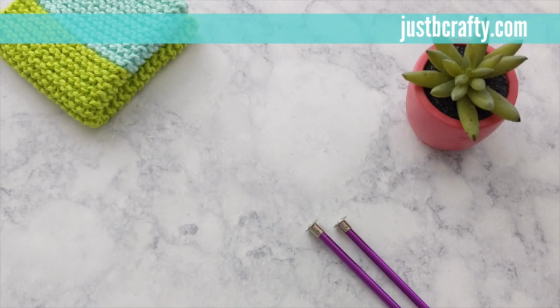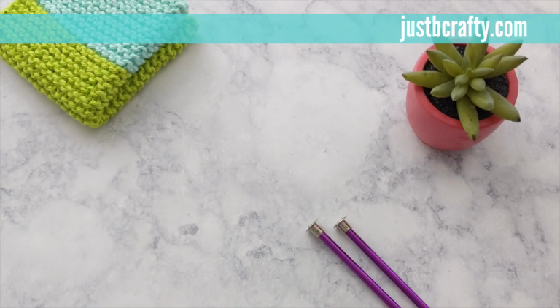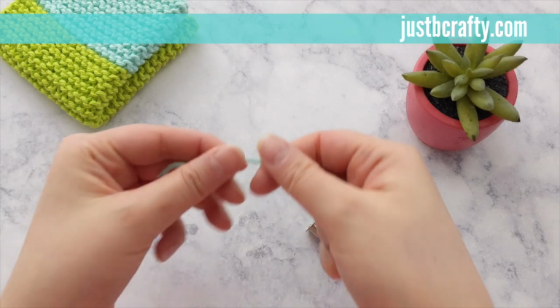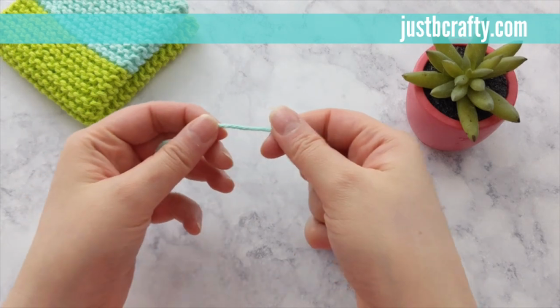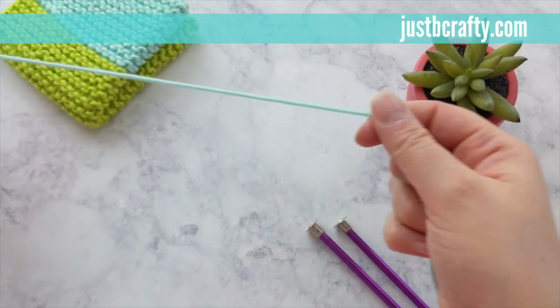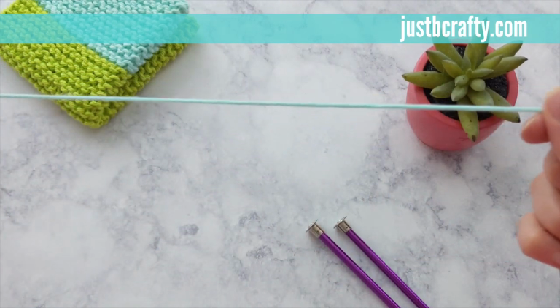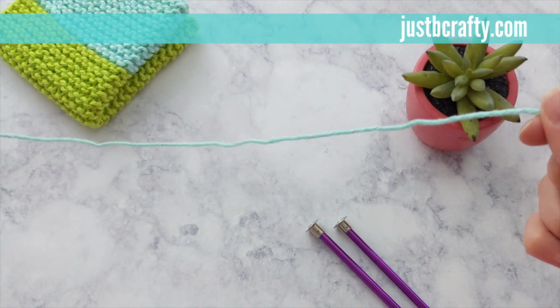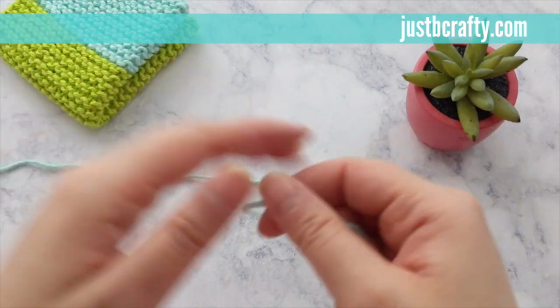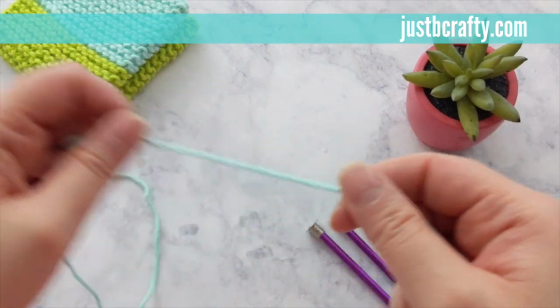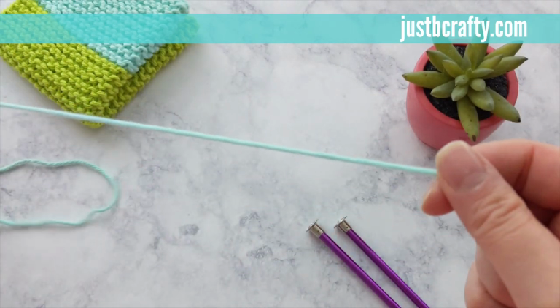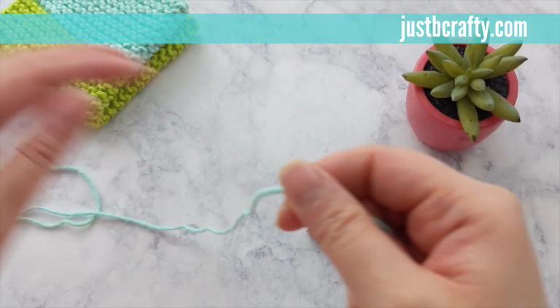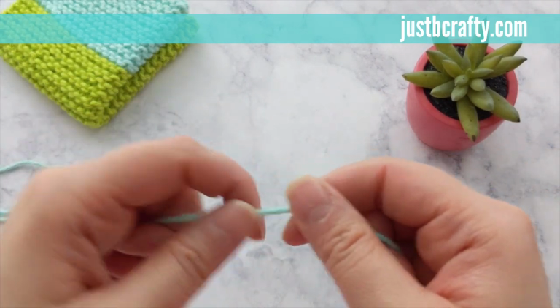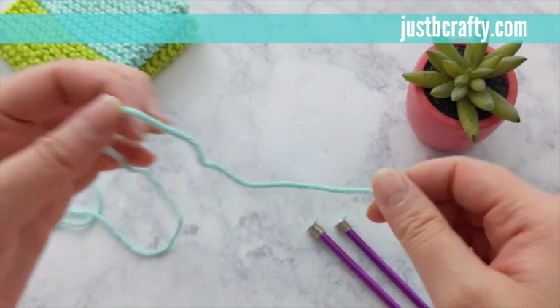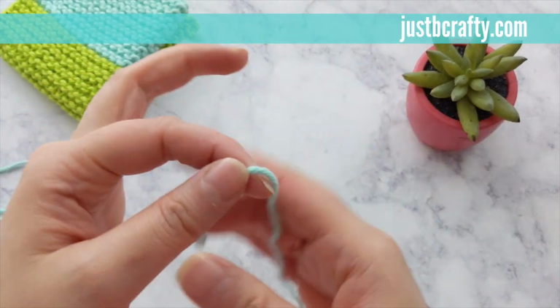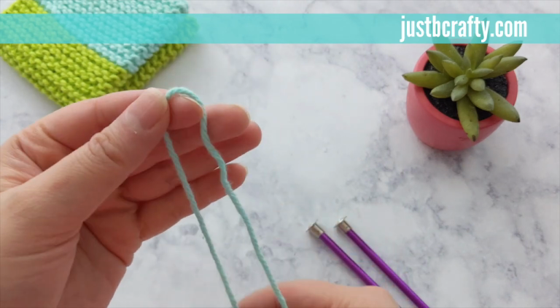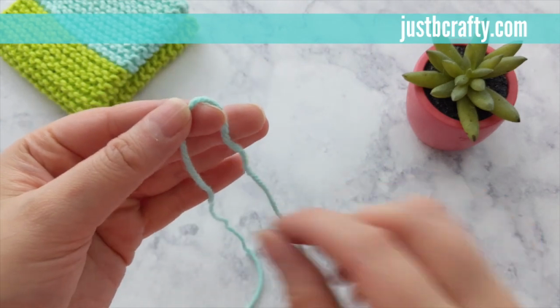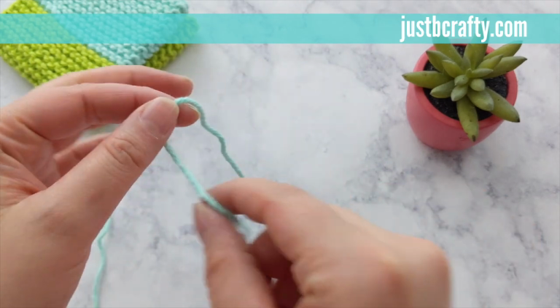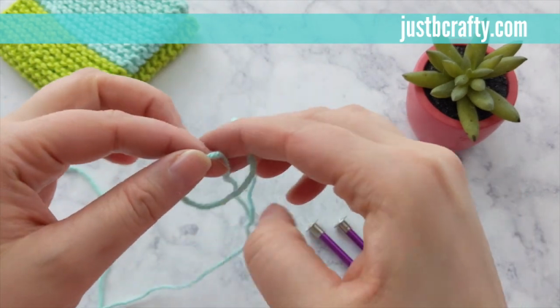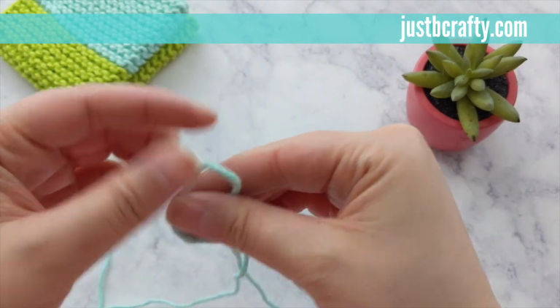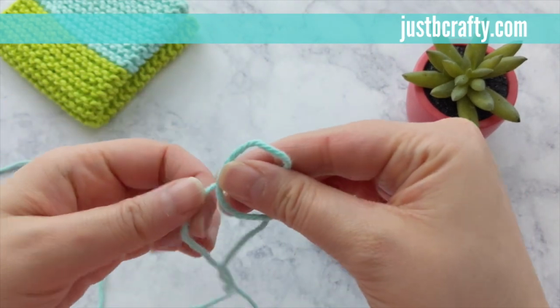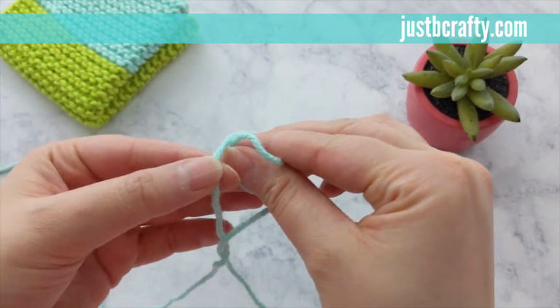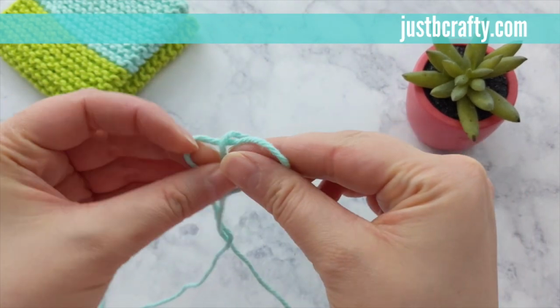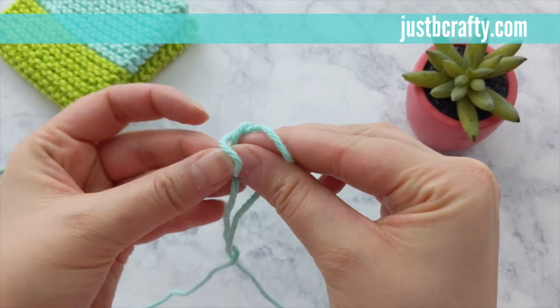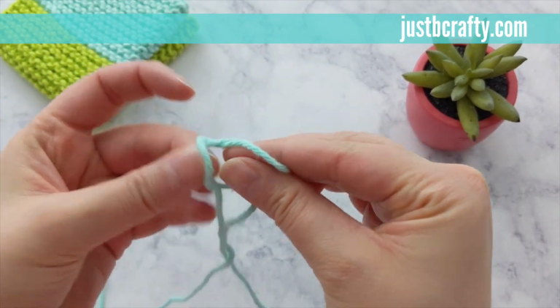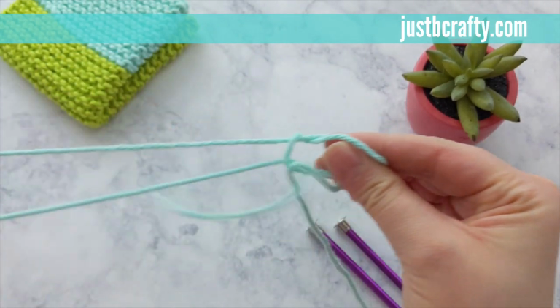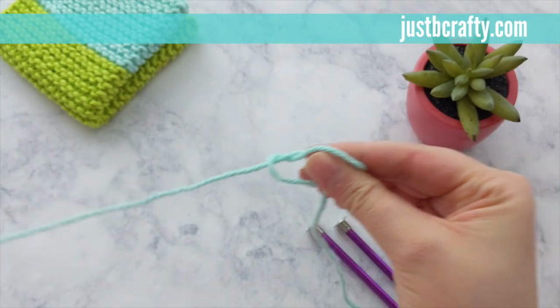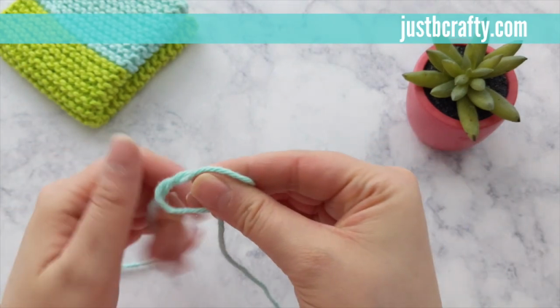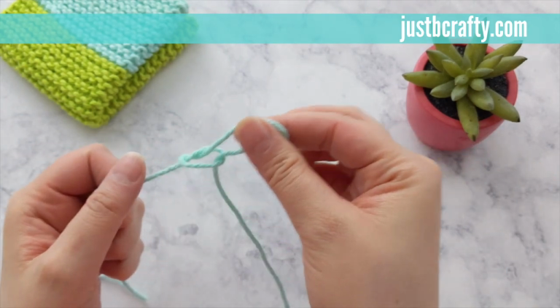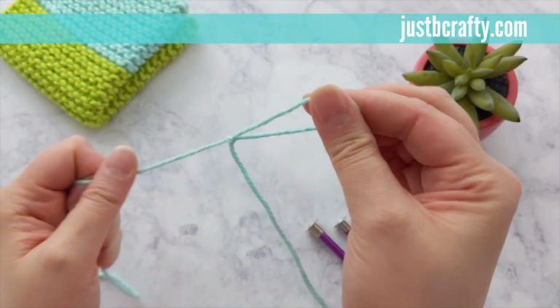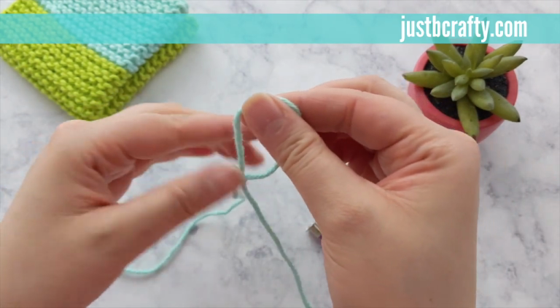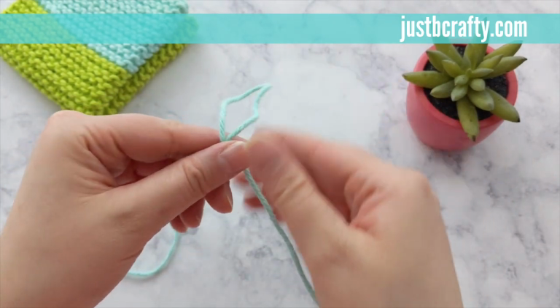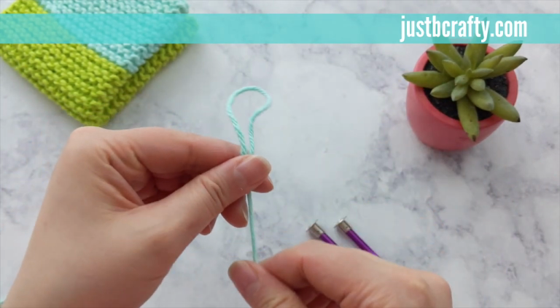Using your main color we'll begin by casting on 33 stitches. Start with a slipknot and secure onto your needle. If you need help with making a slipknot, see the link in the description box below where I have a tutorial on how to do that.